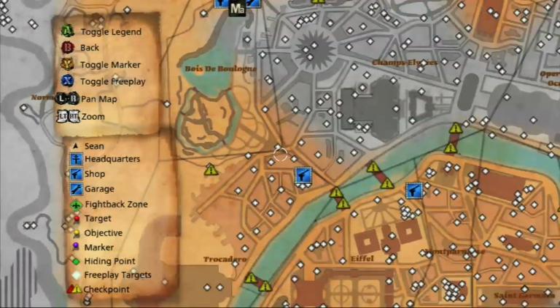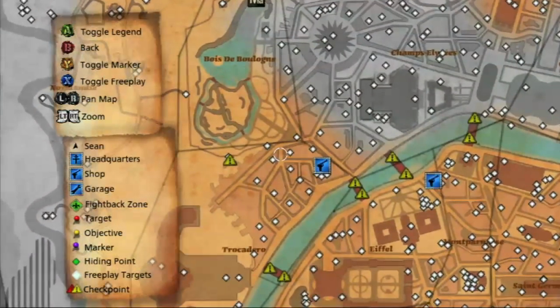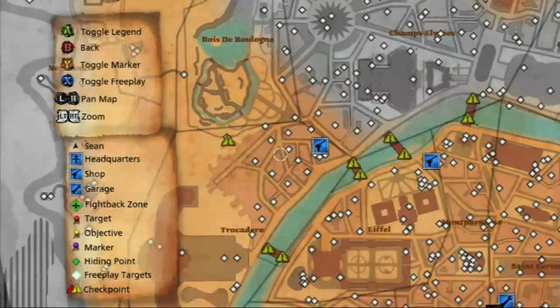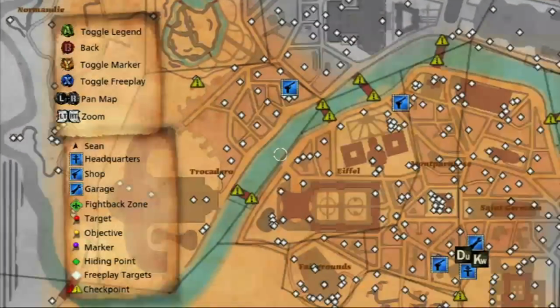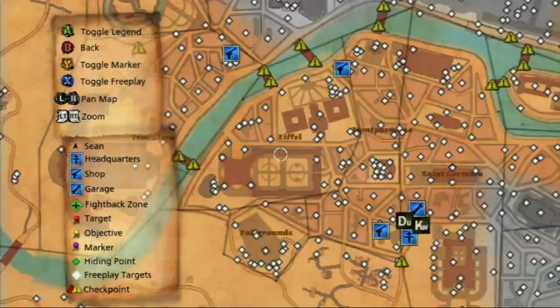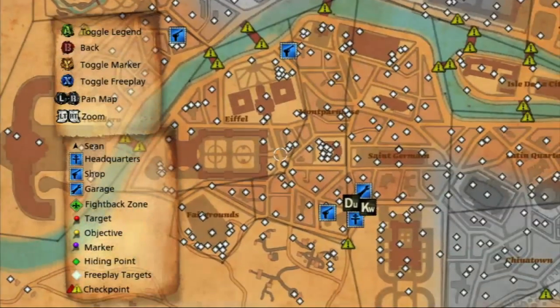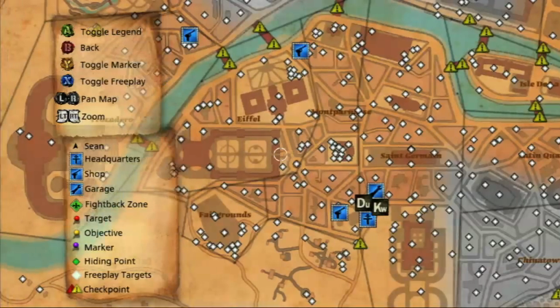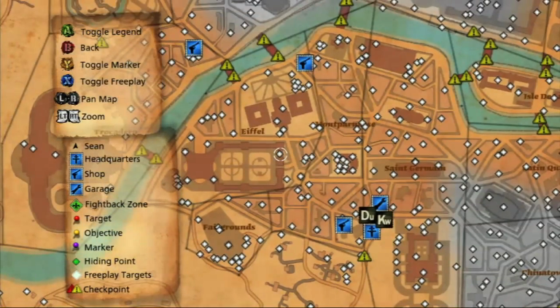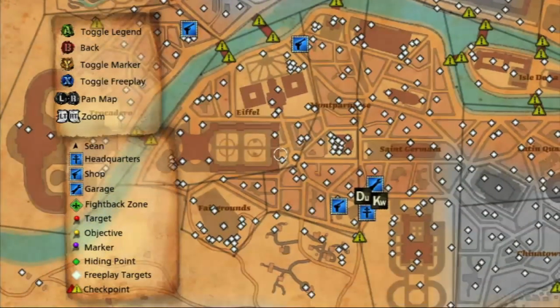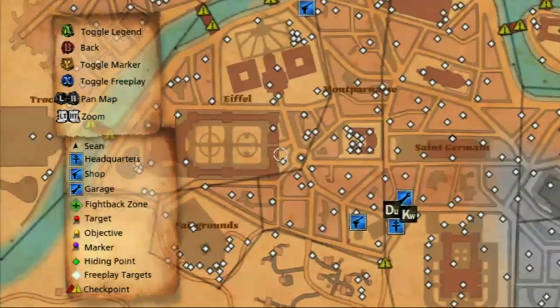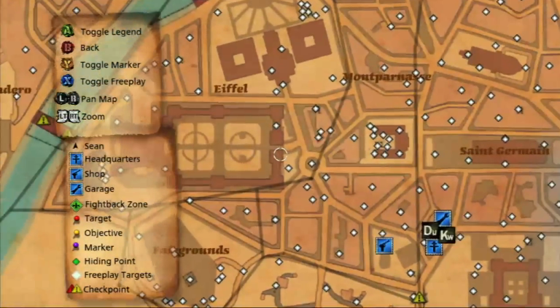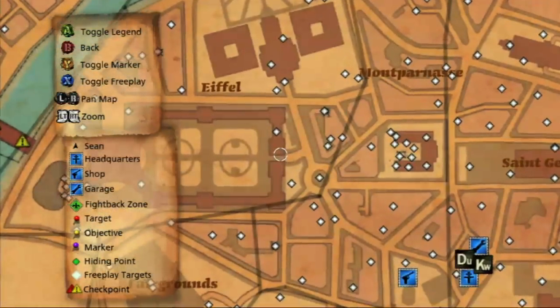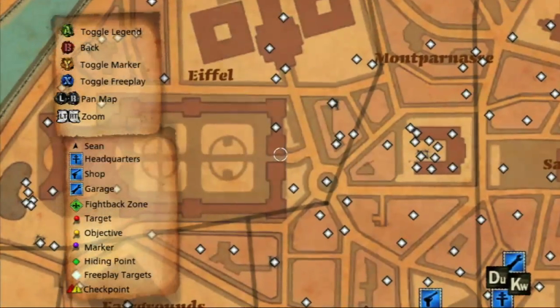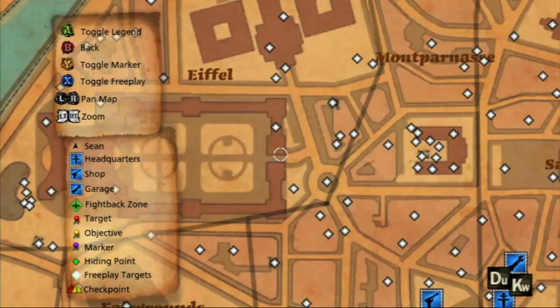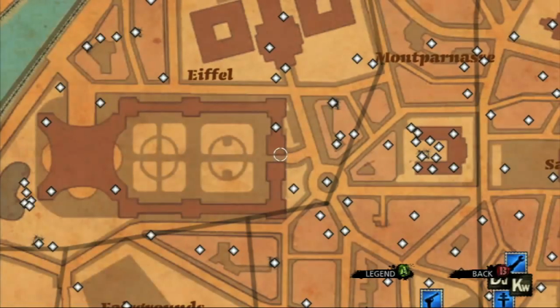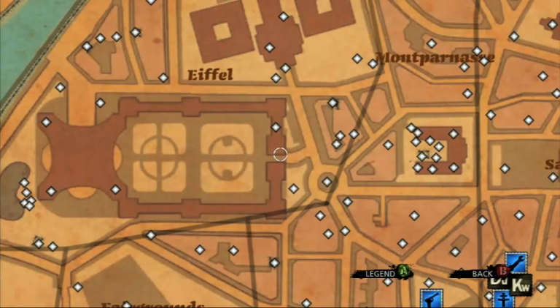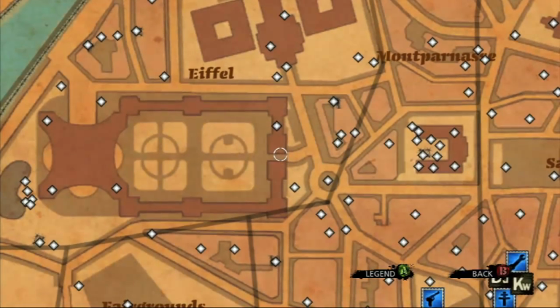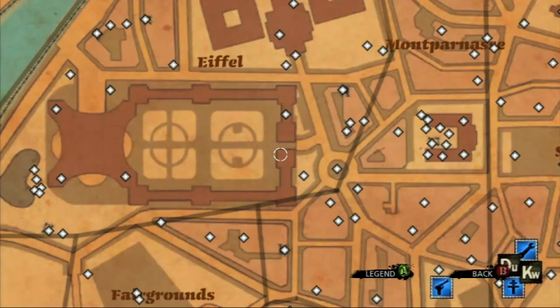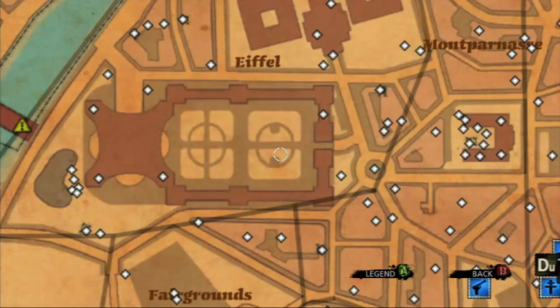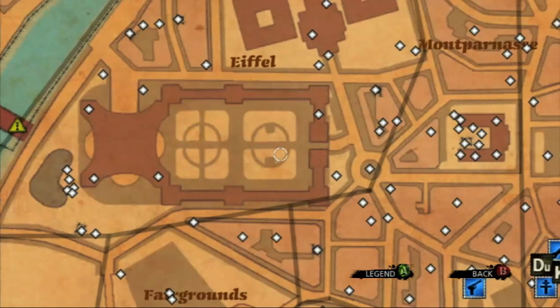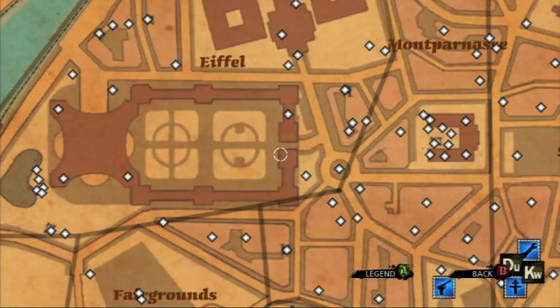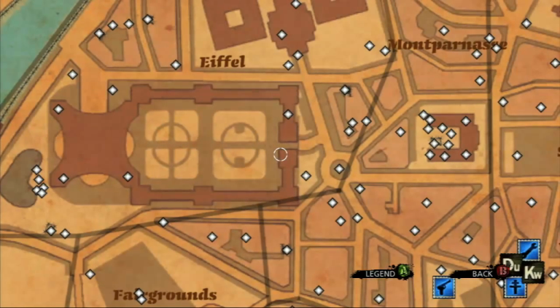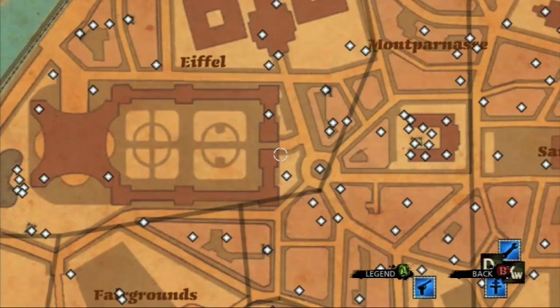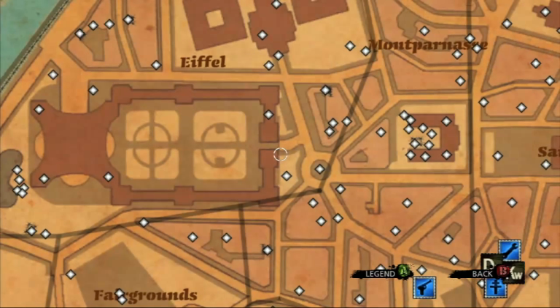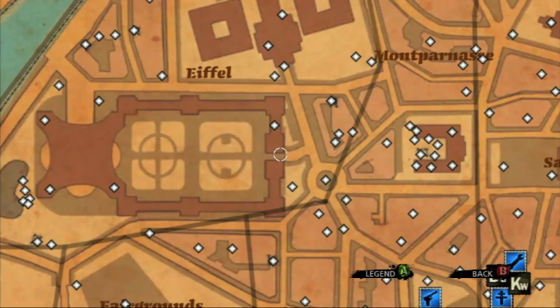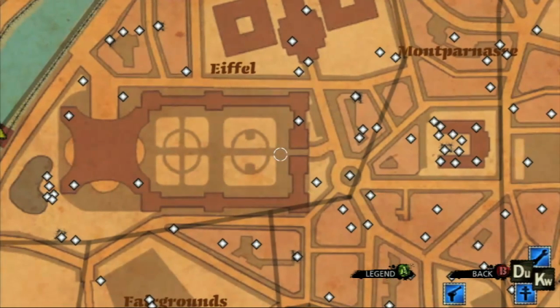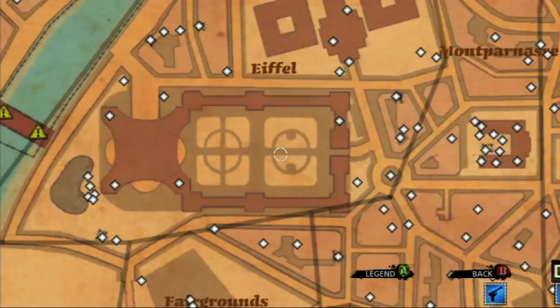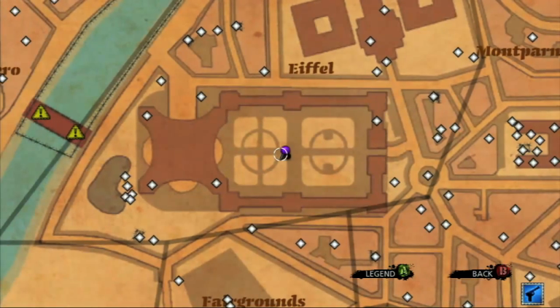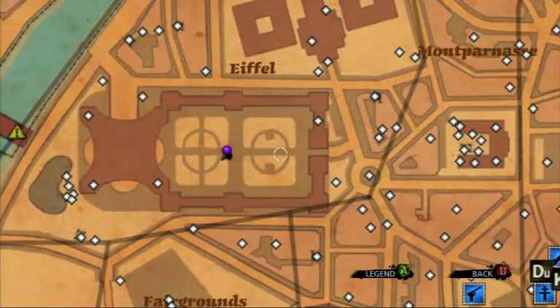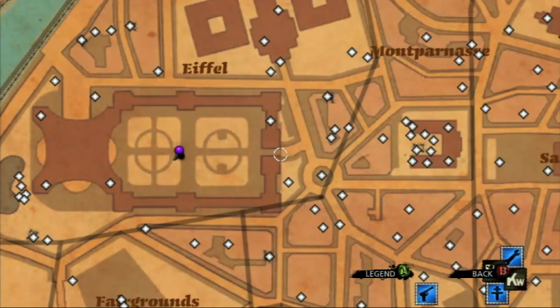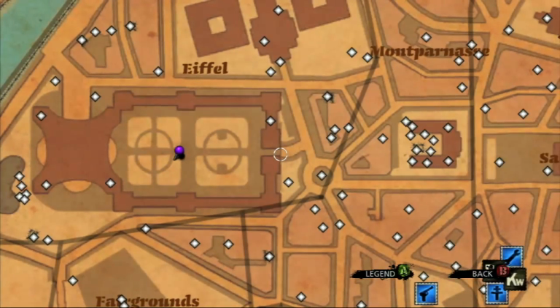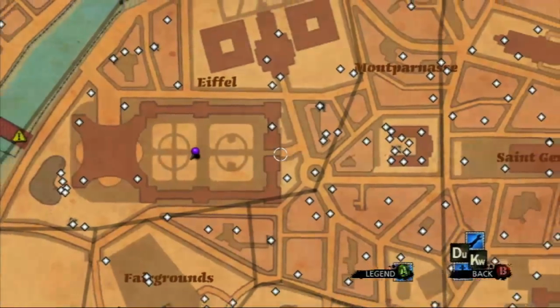This game has so many things. This right here on the map — this little thing that looks like a sea with alien things in the middle — that's where the Eiffel Tower is. So if you haven't played the story mission and gotten to it yet, that's where you need to go.